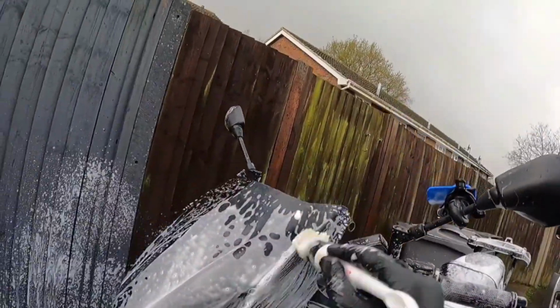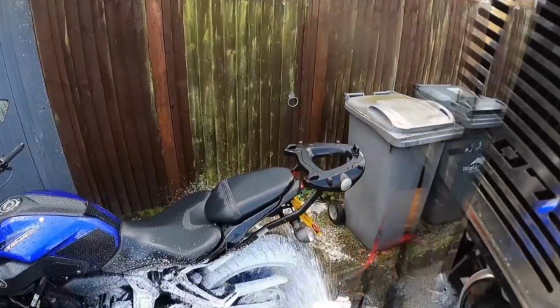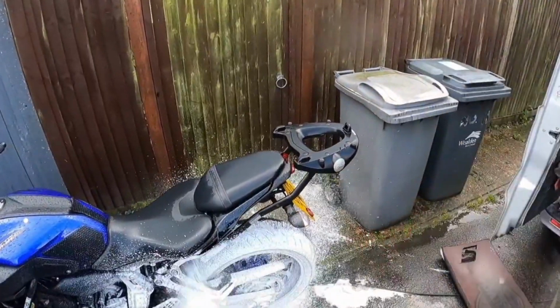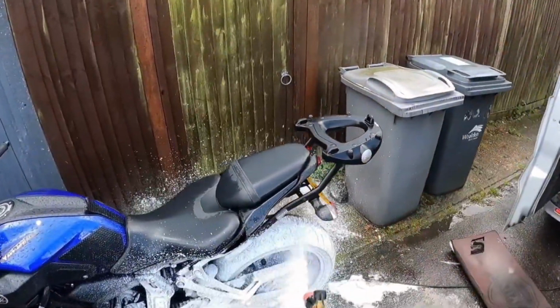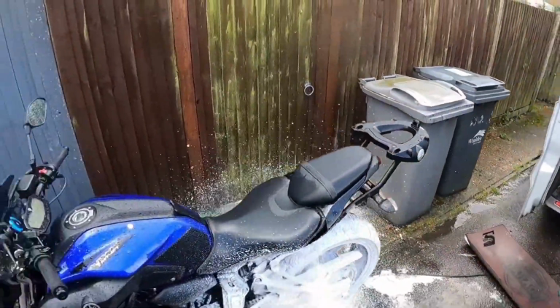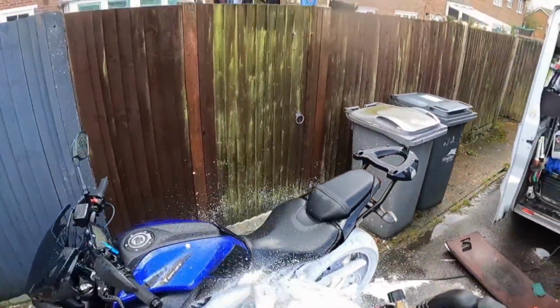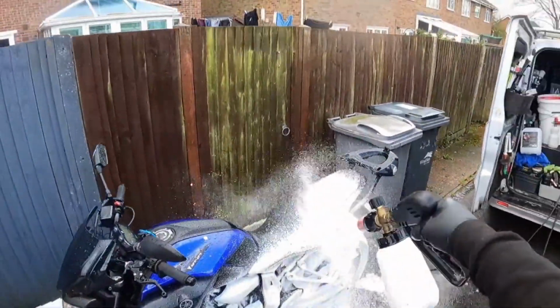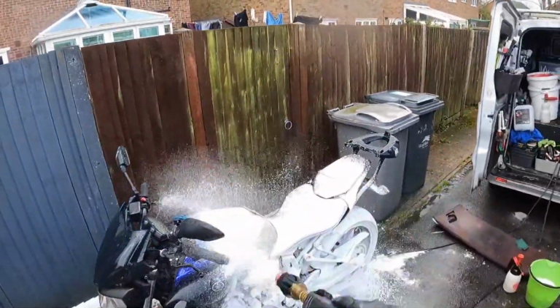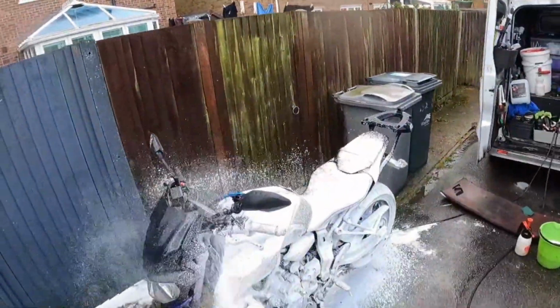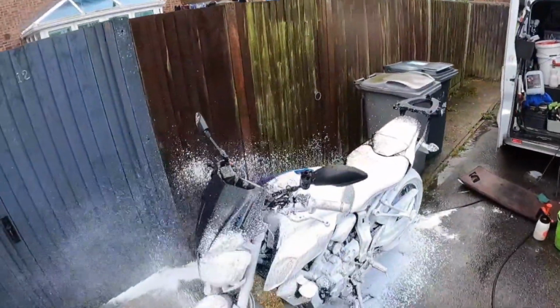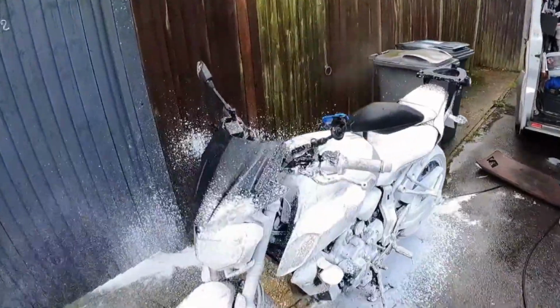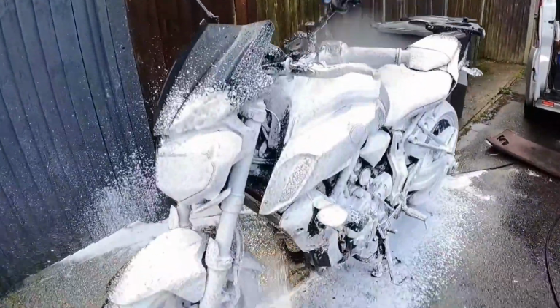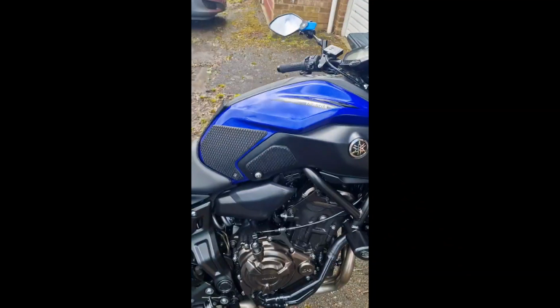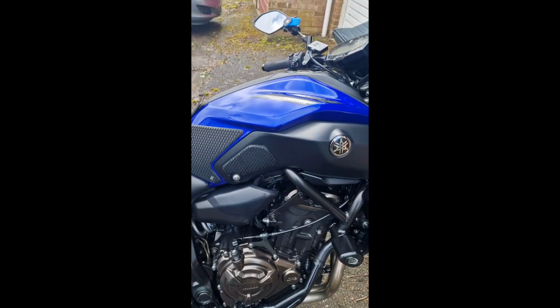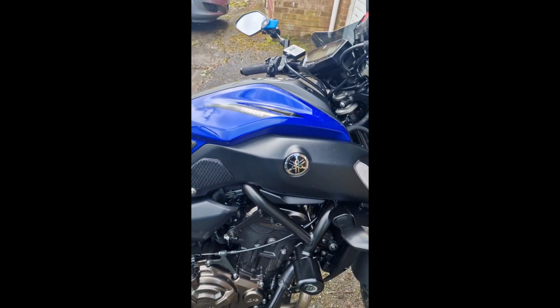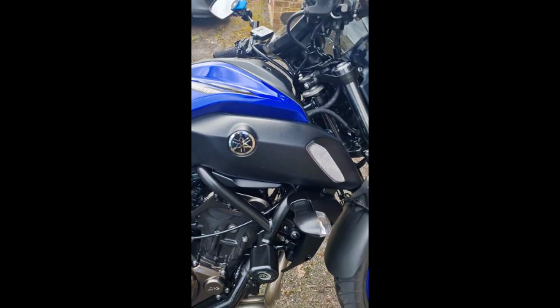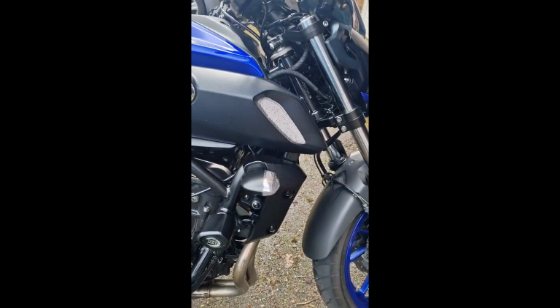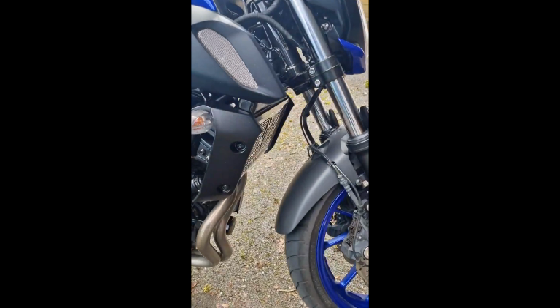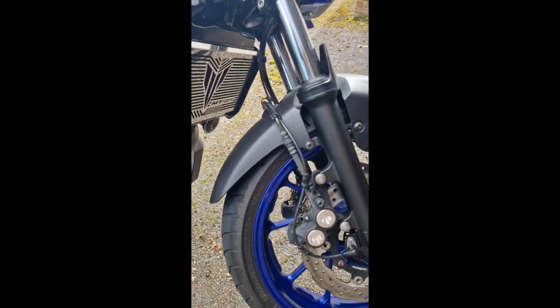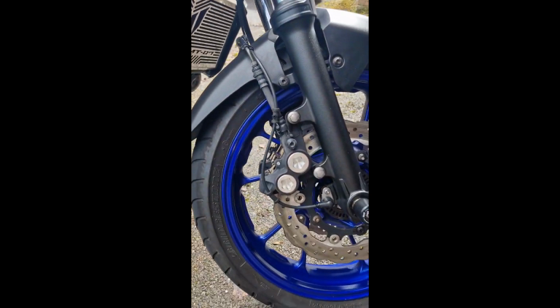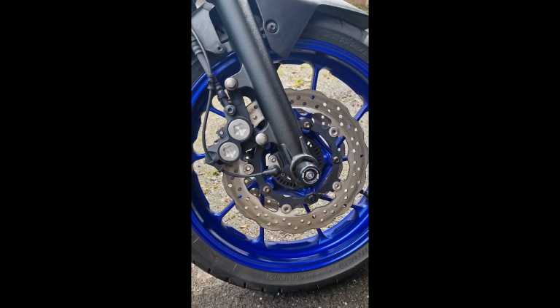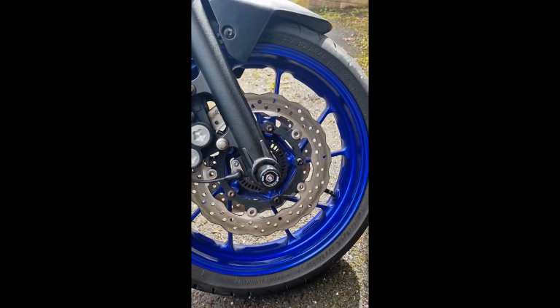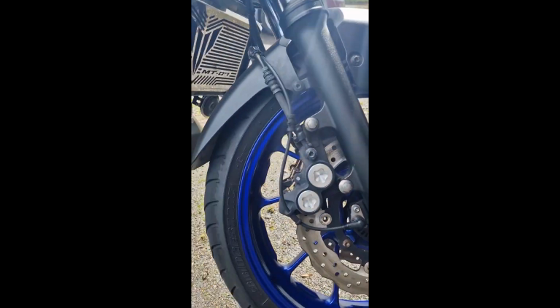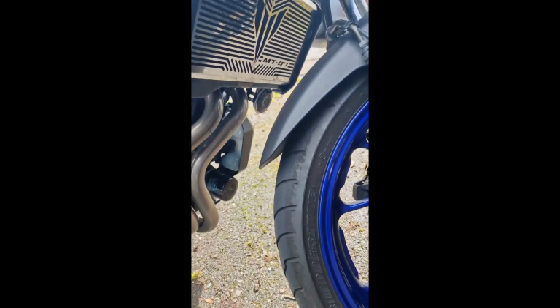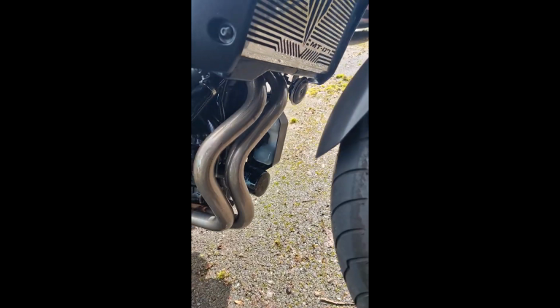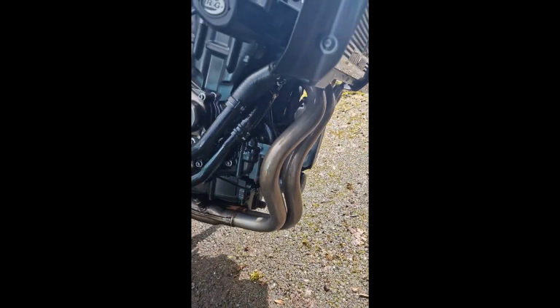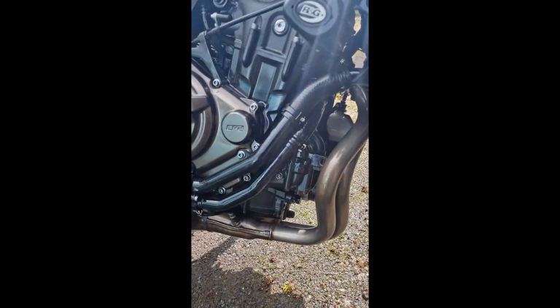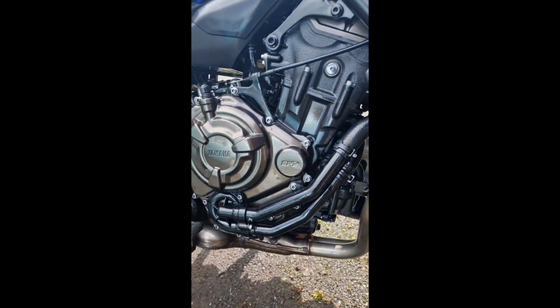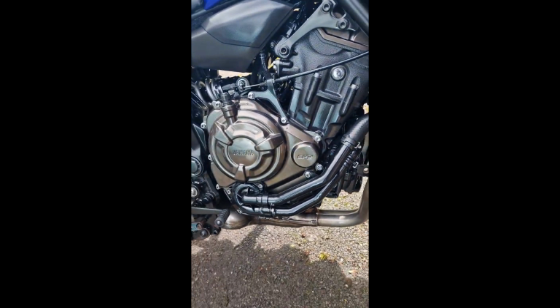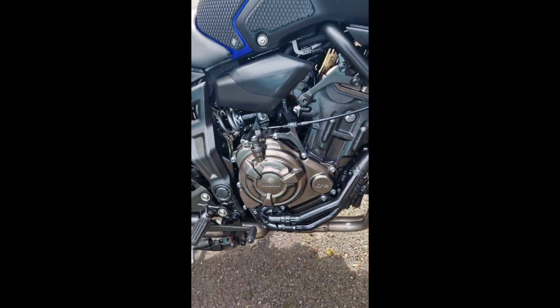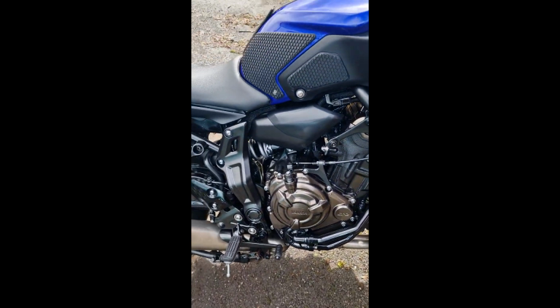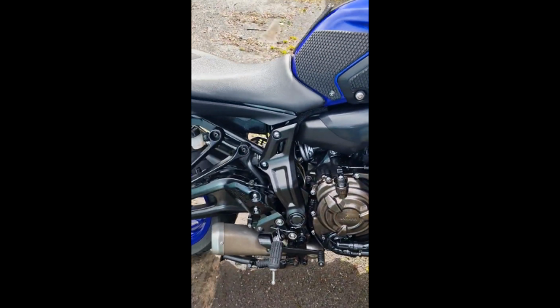A final snow foam and rinse to remove all traces of products — and look at the result. Next week, step 5. Make sure you're subscribed.